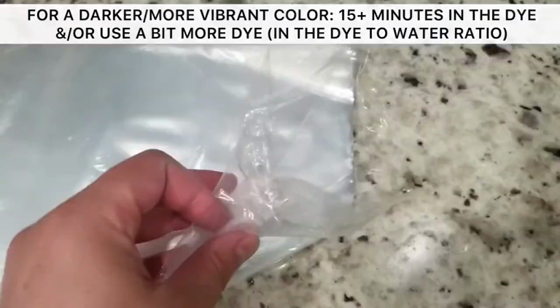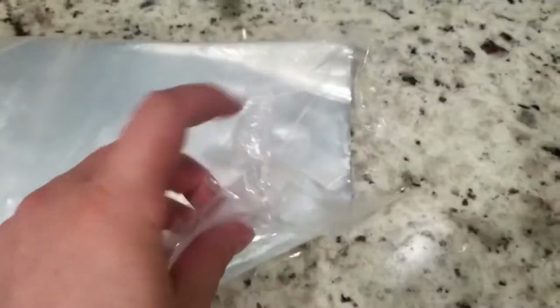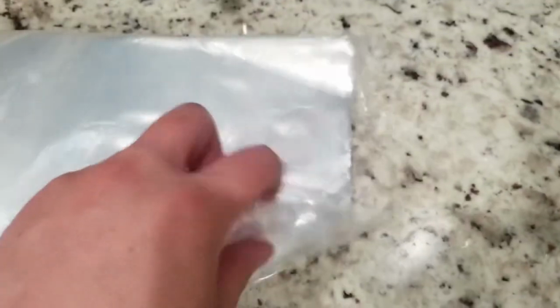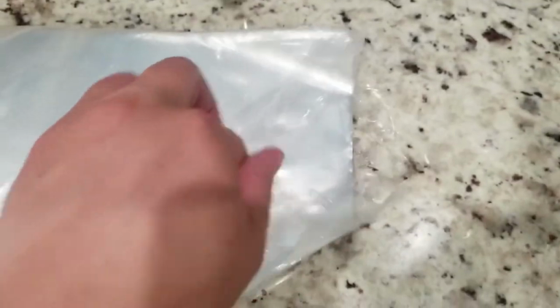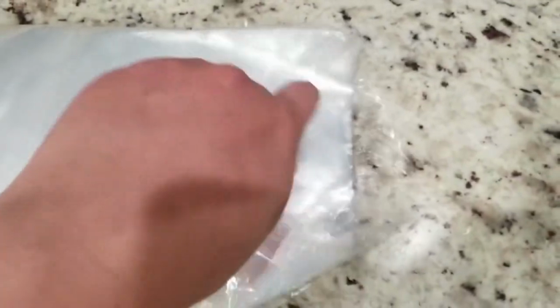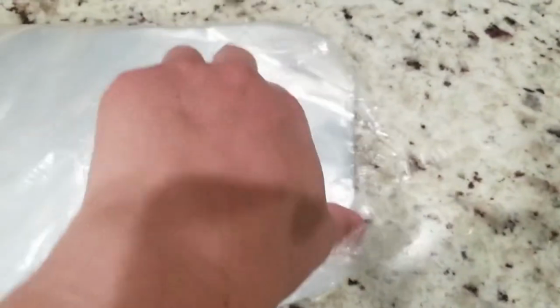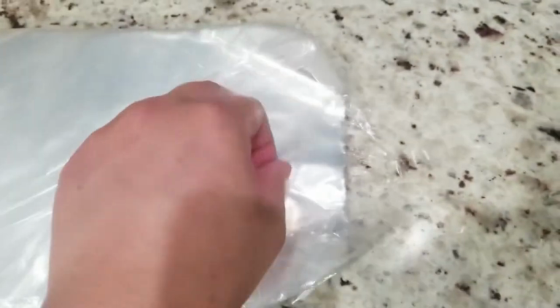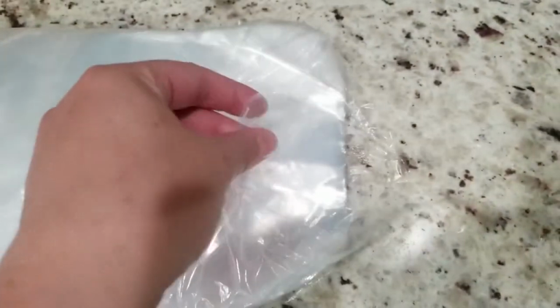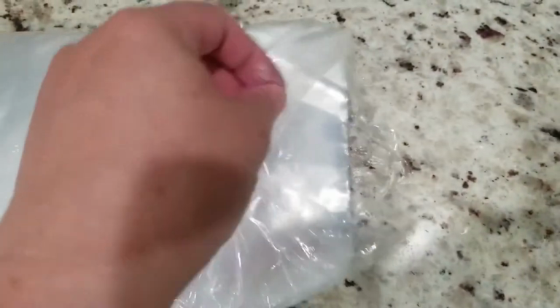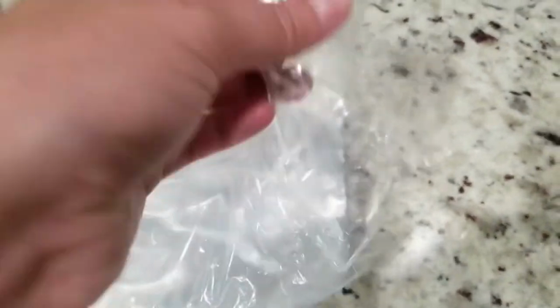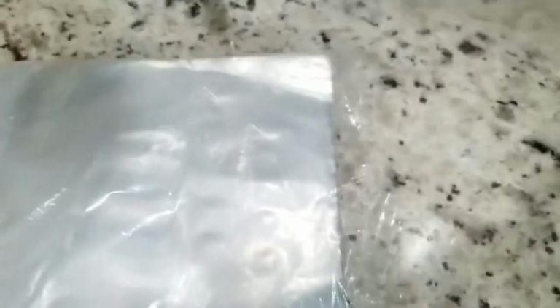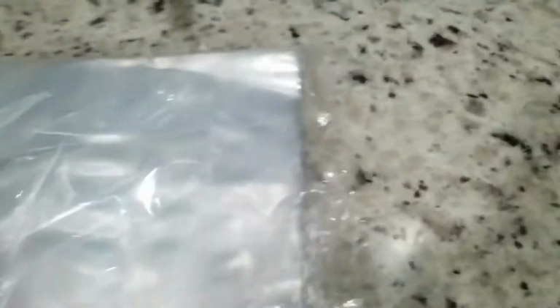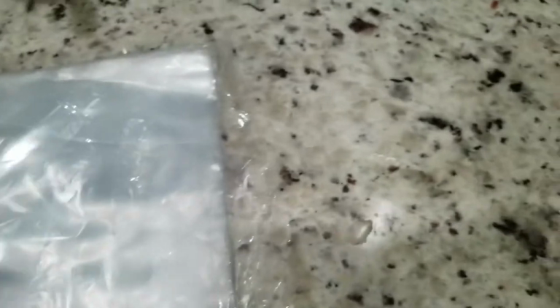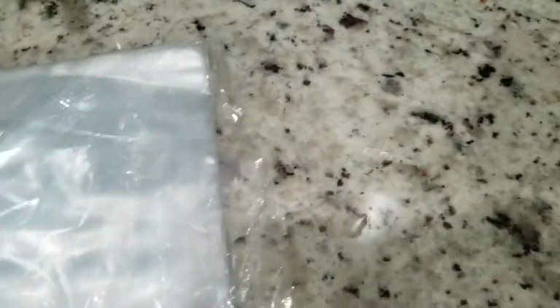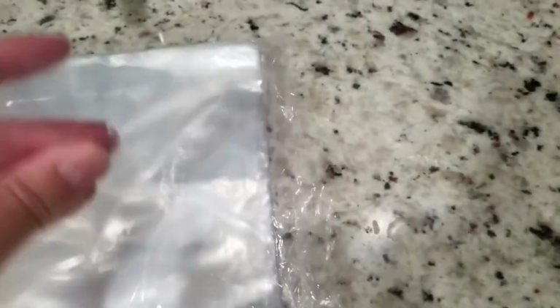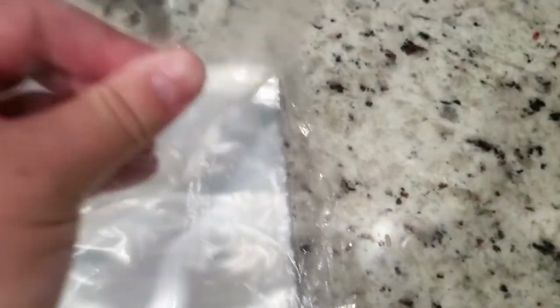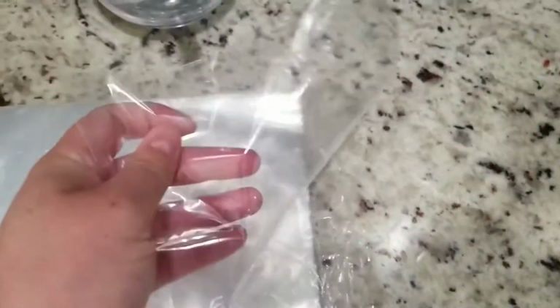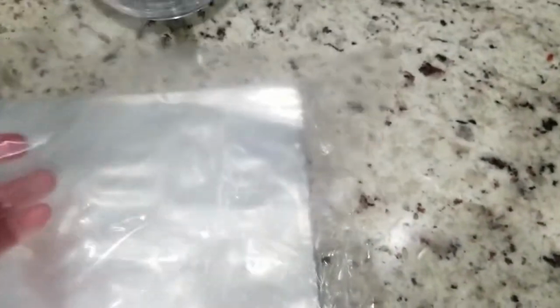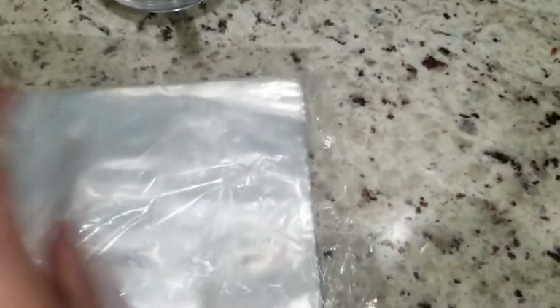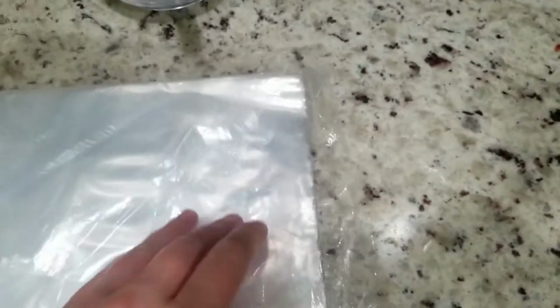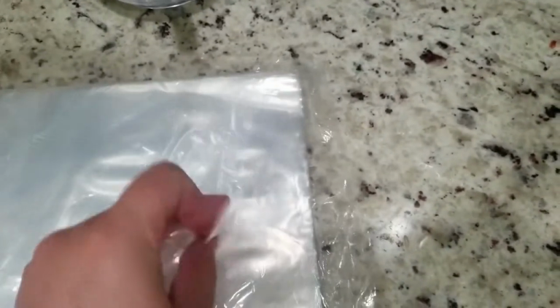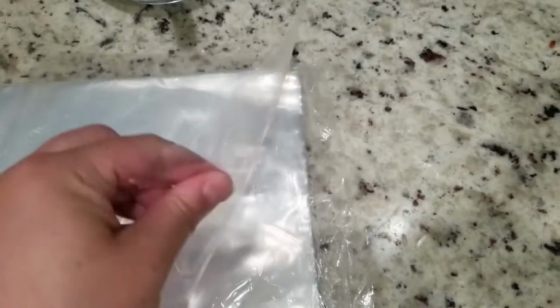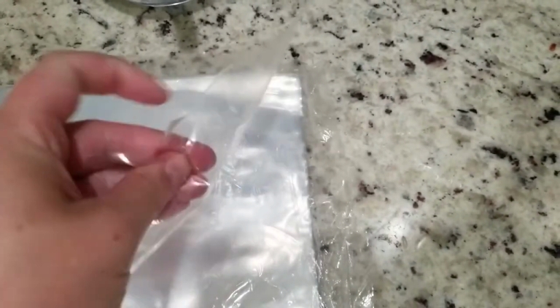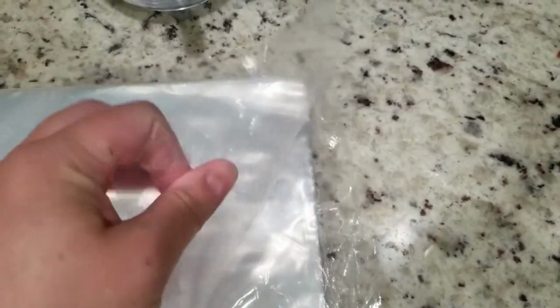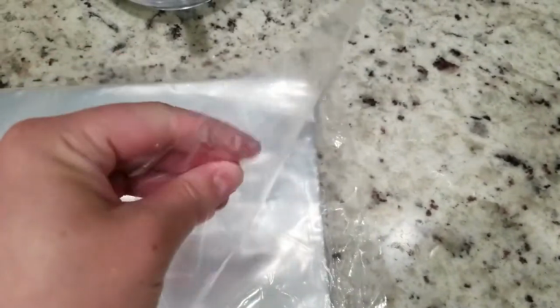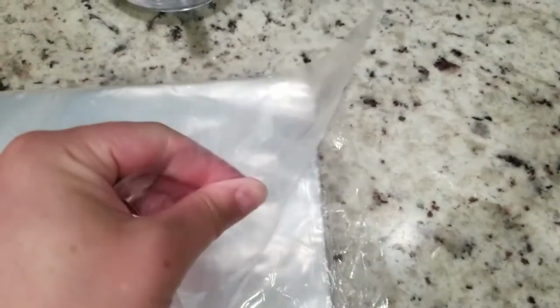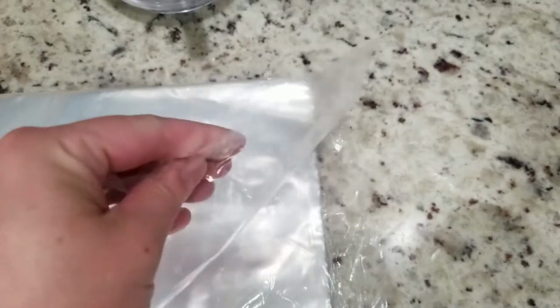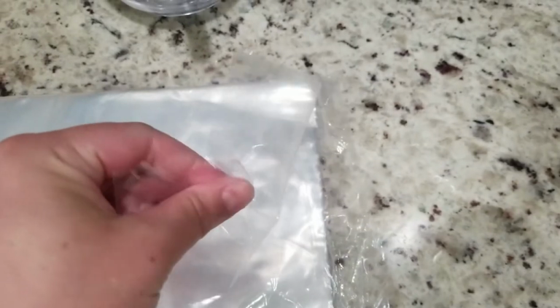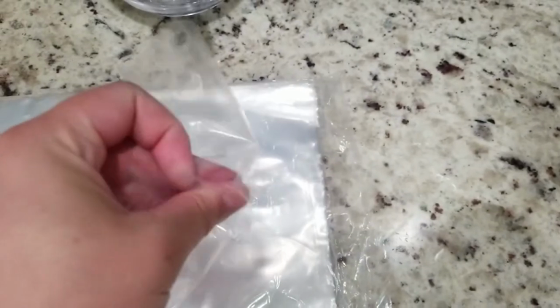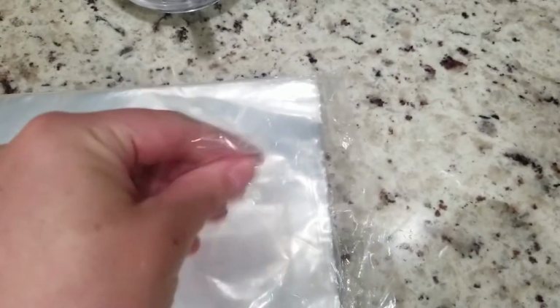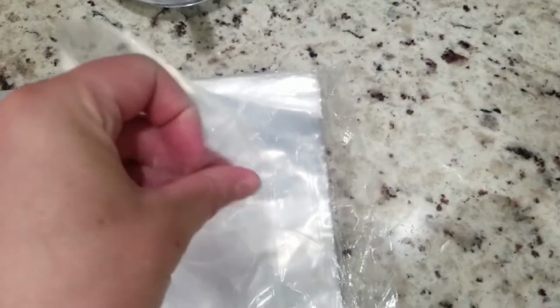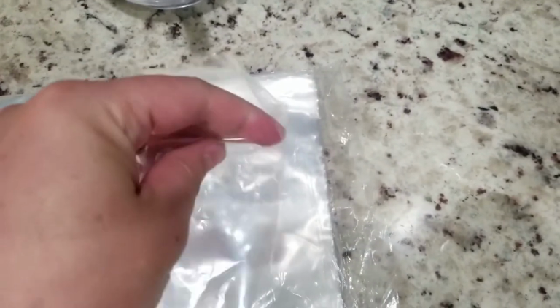Then I put them in a plastic bag just to help the dye absorb more before rinsing out the socks. Usually I'll put them in the bag and leave them overnight, or at least for about 12 hours.